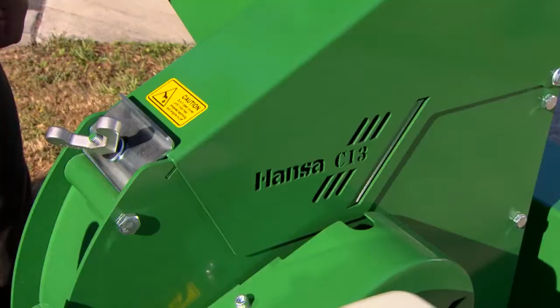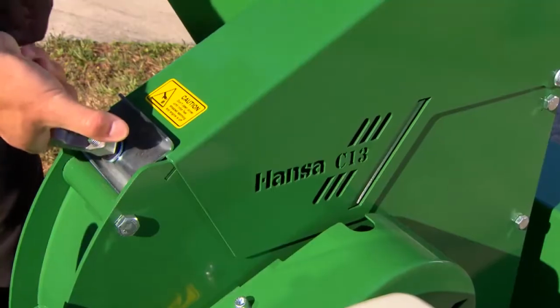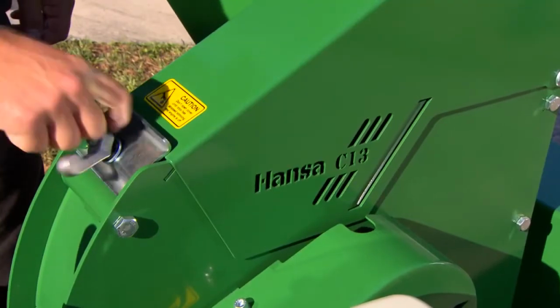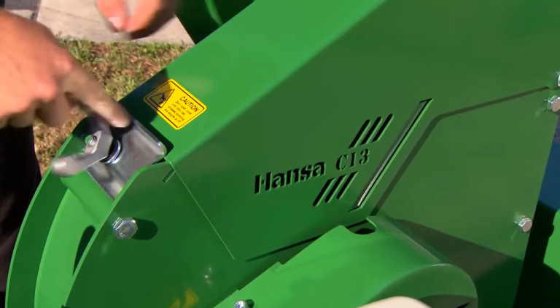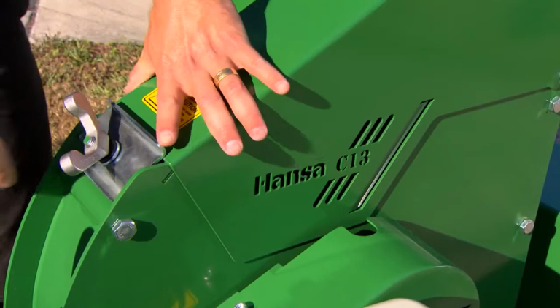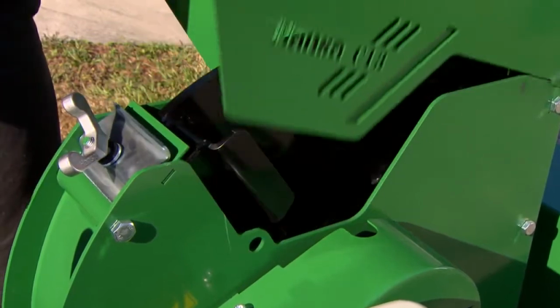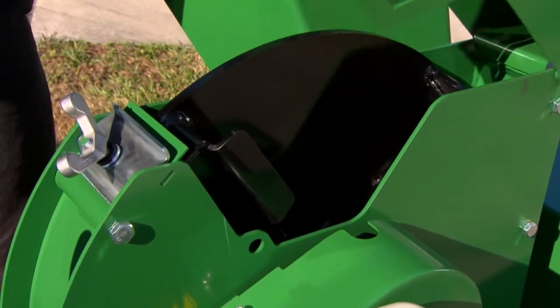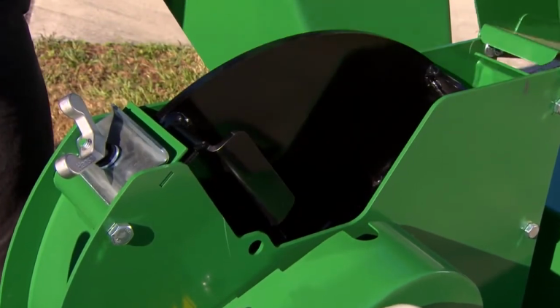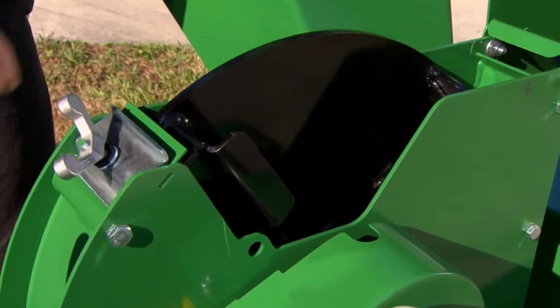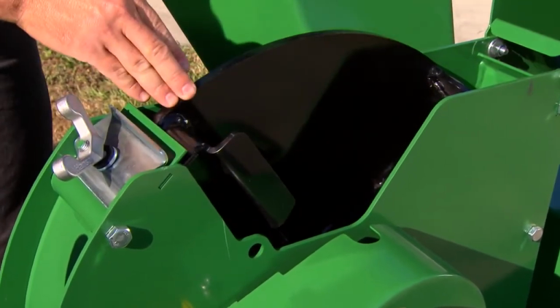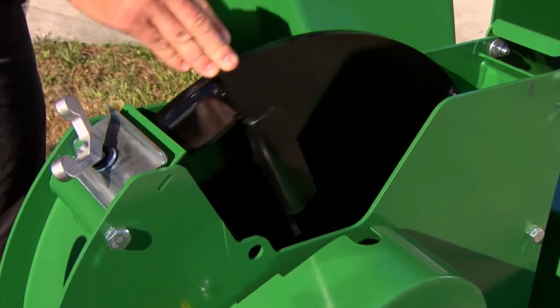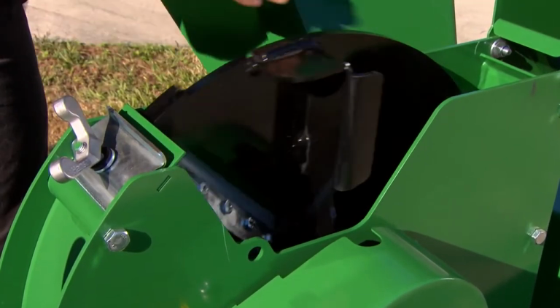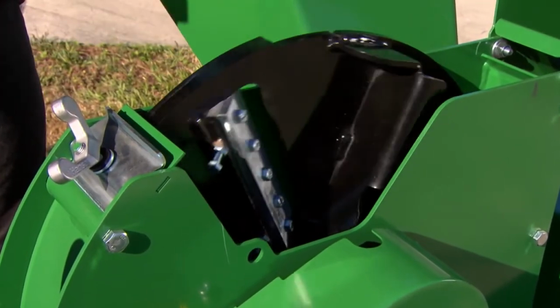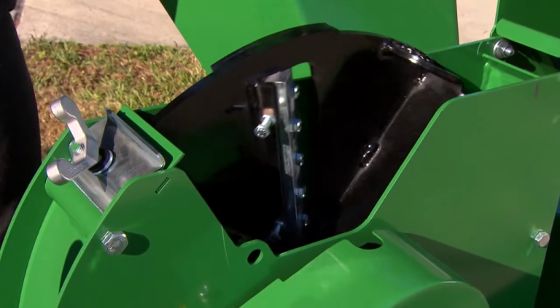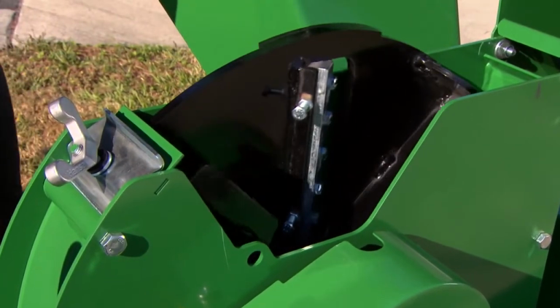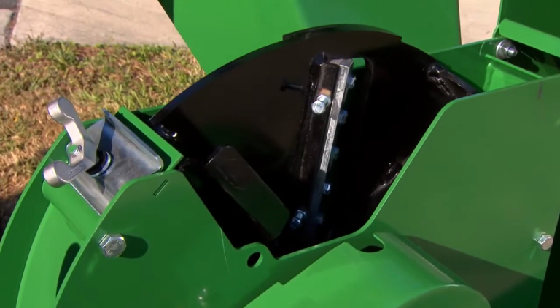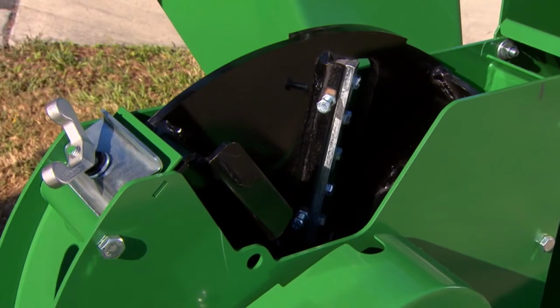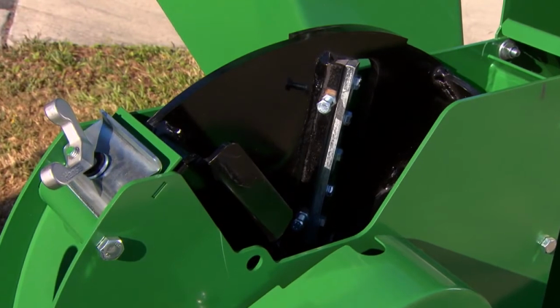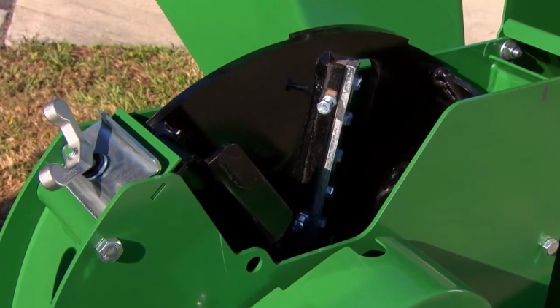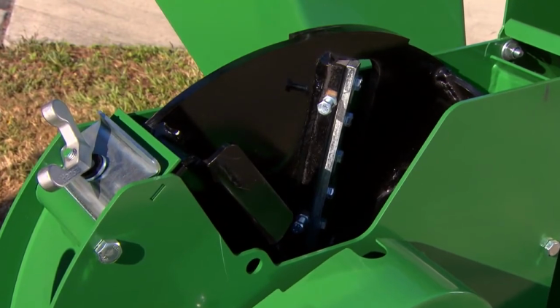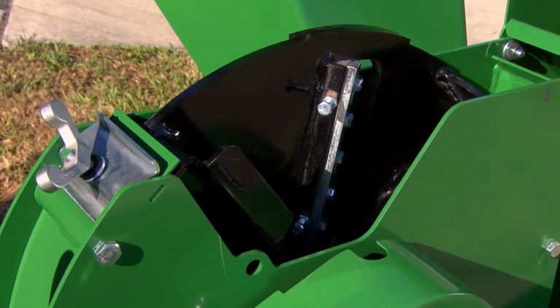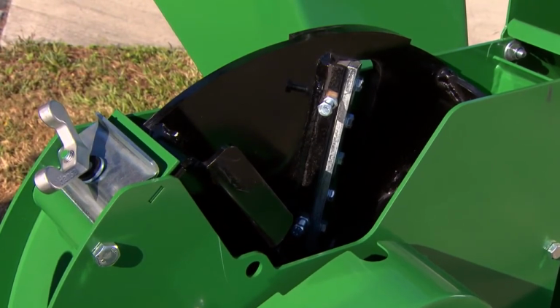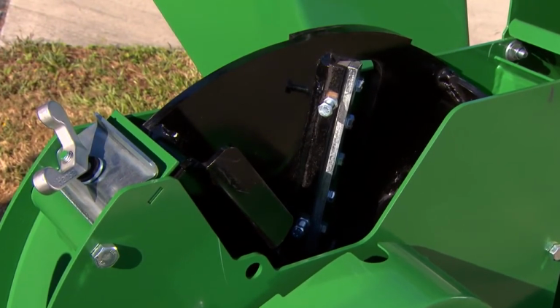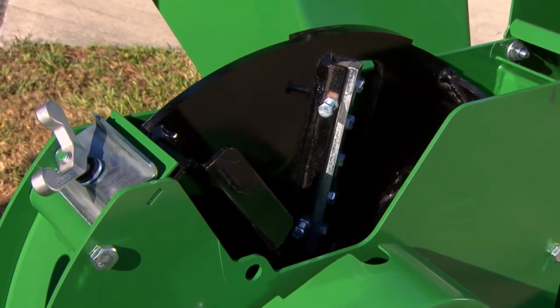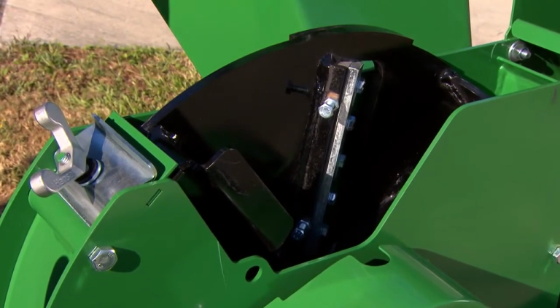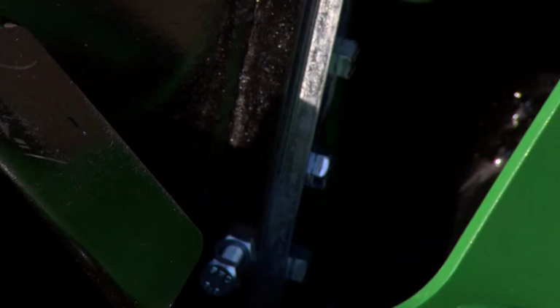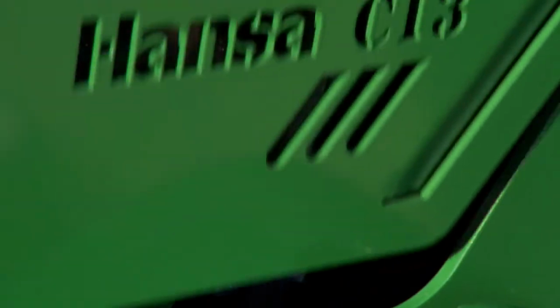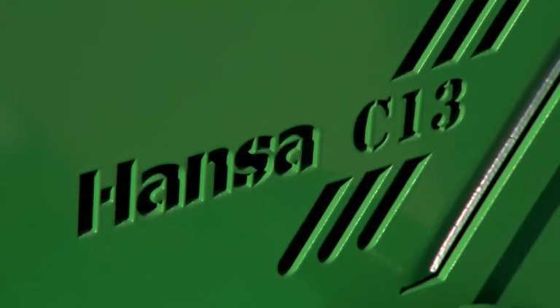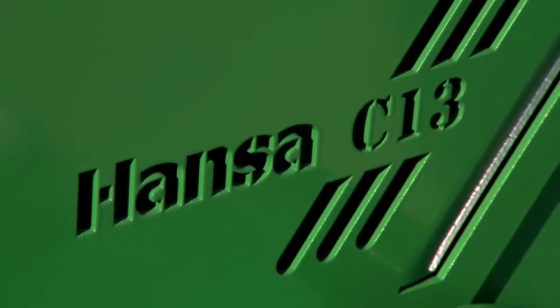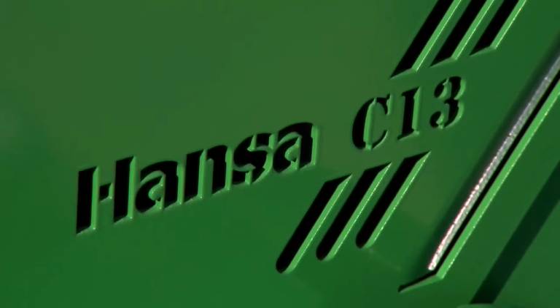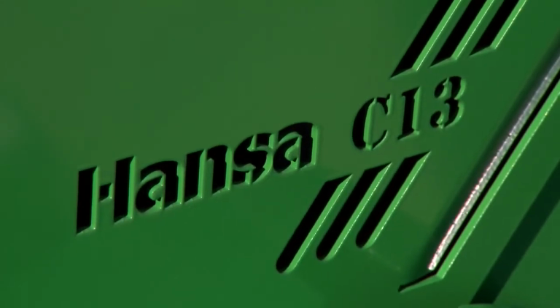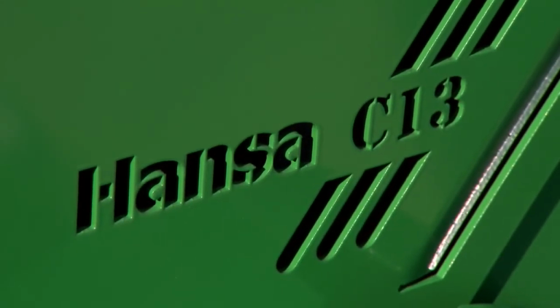Access to blades and clearing of the cutting chamber is simple. A few turns of the wing nut and everything is accessible within seconds. The blades are individually adjustable, eliminating the need for anvil adjustment and allowing for optimal clearance.